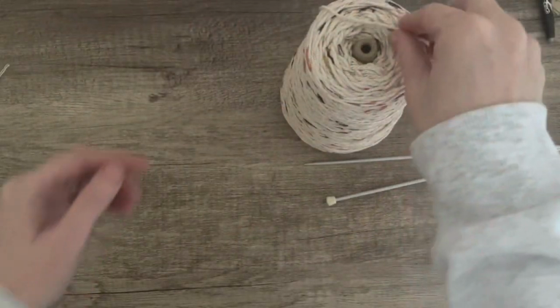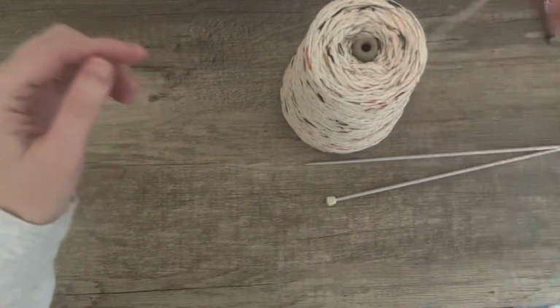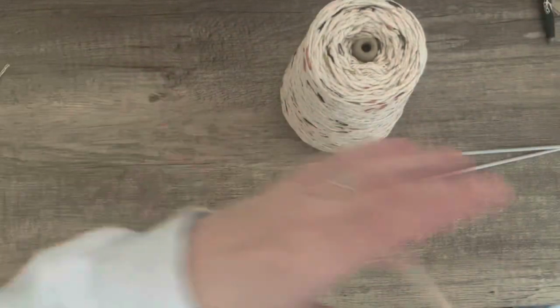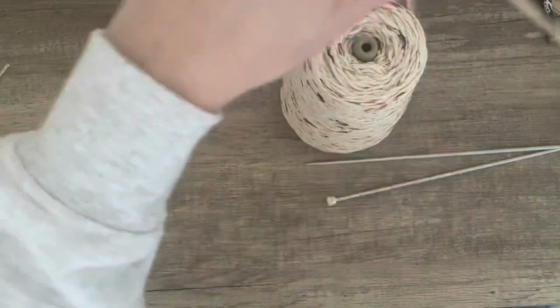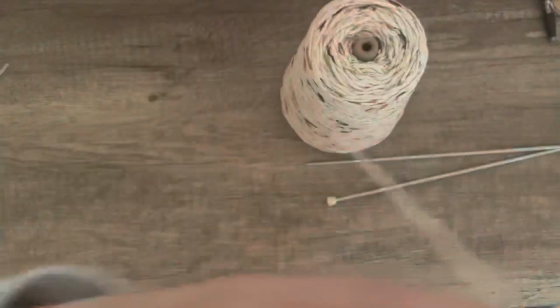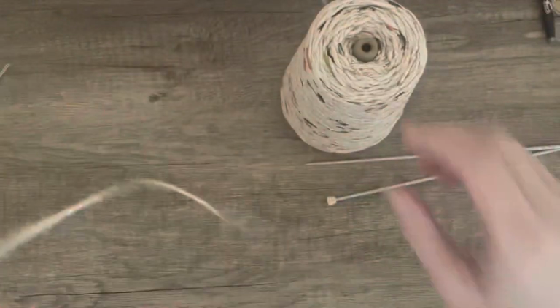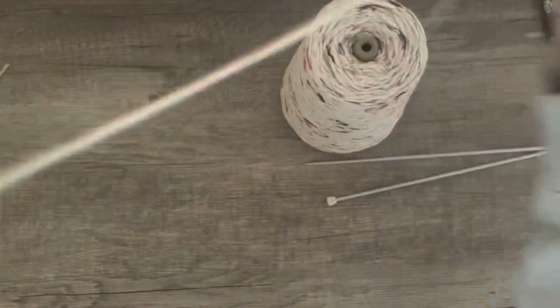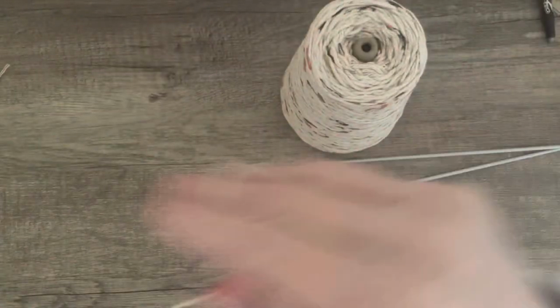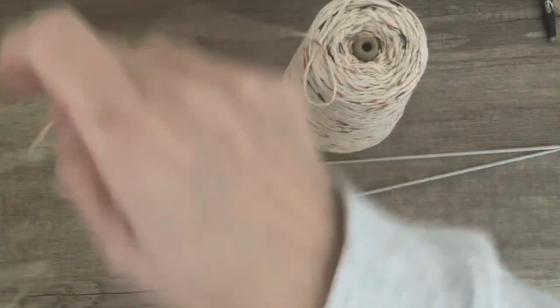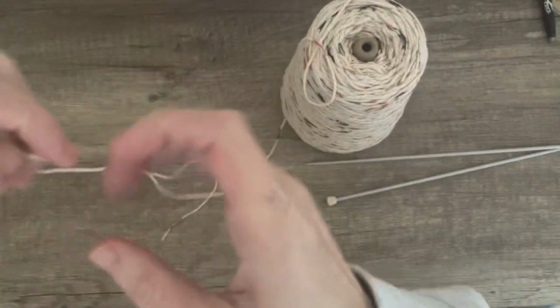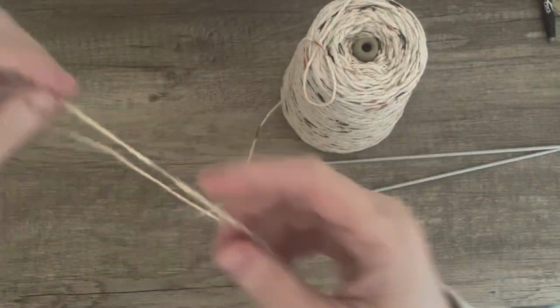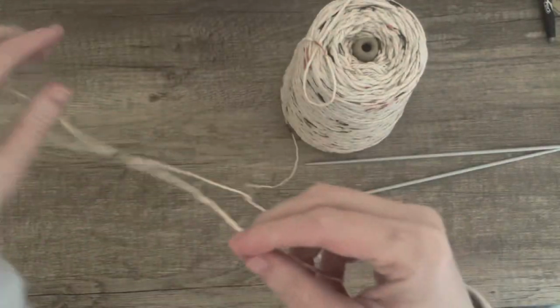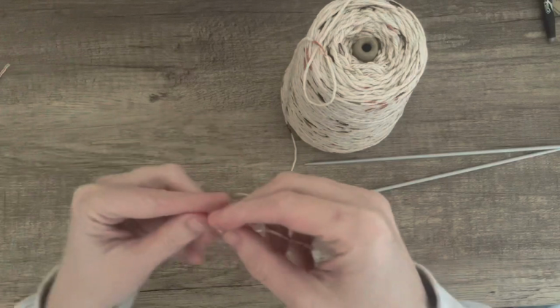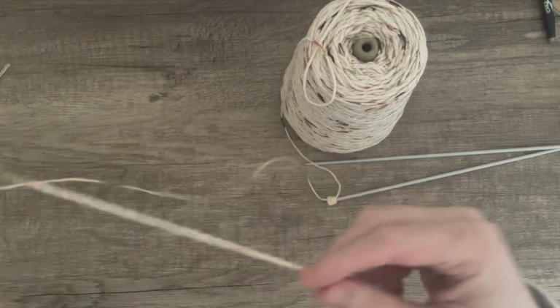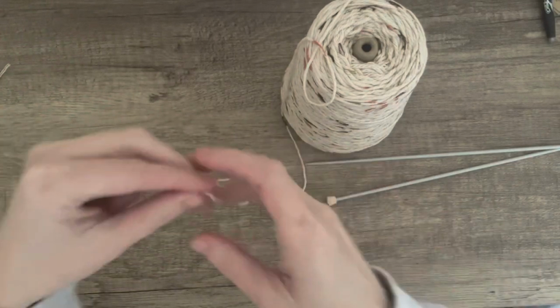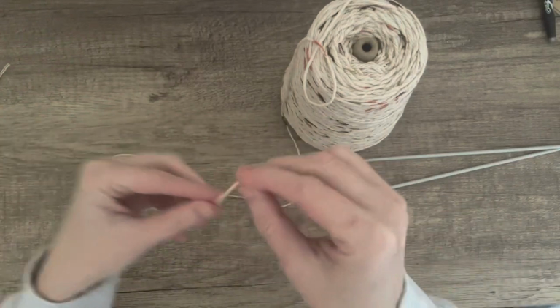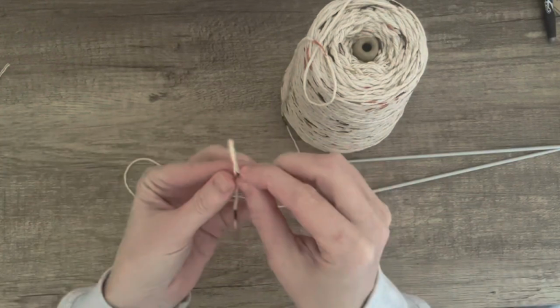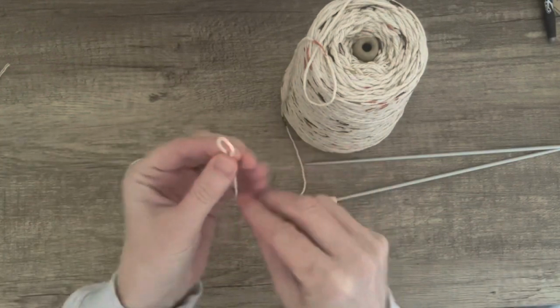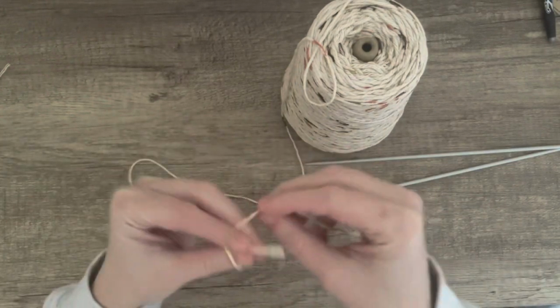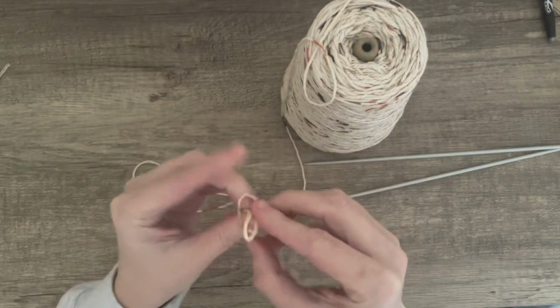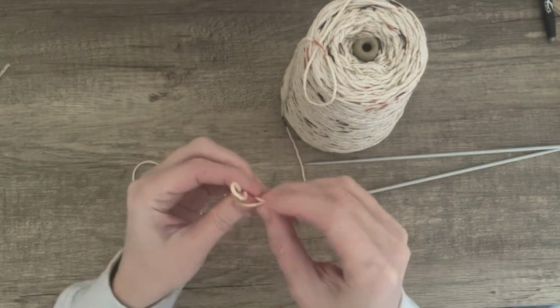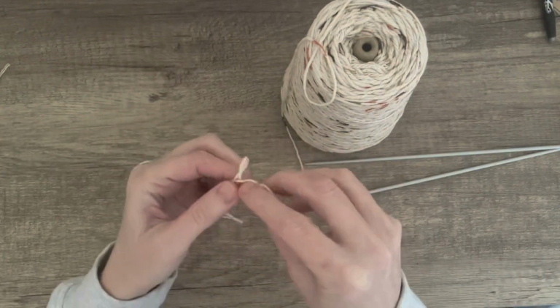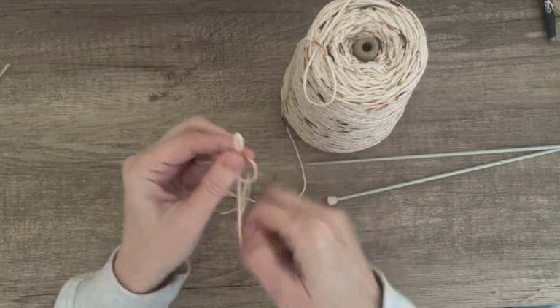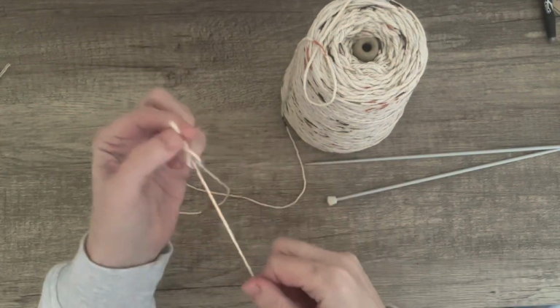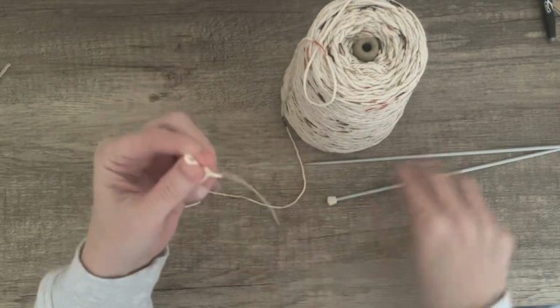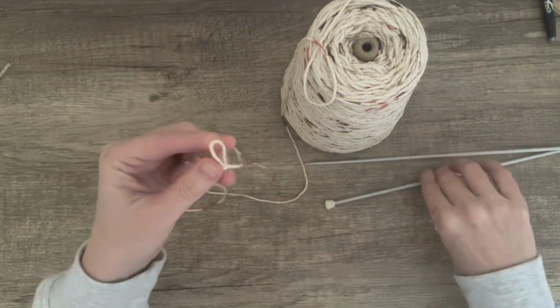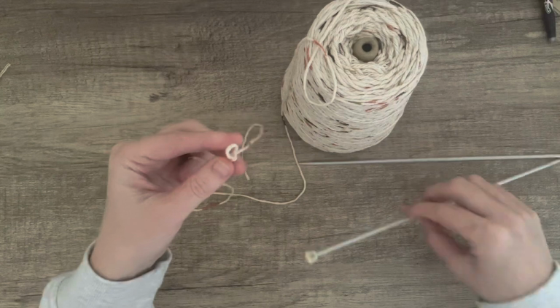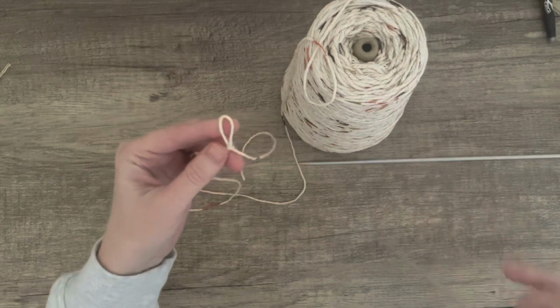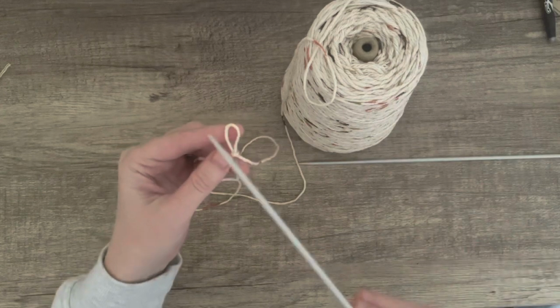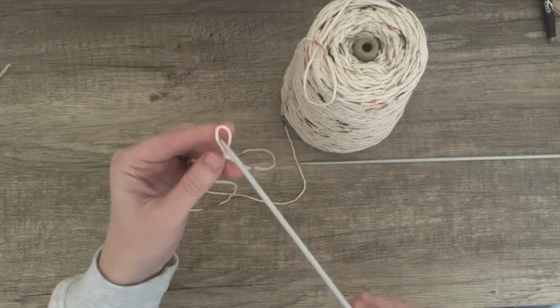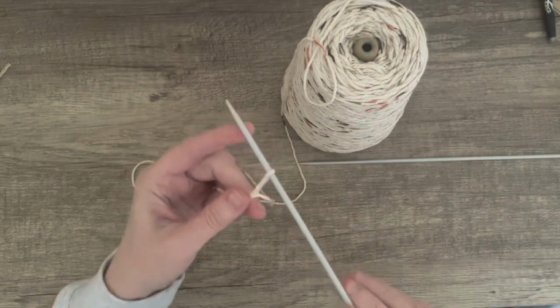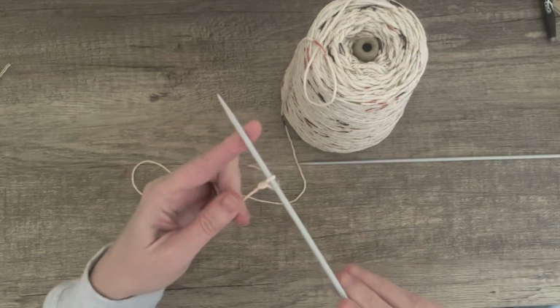Hi everyone, it's Vicki. Today I am making some knitted face cloths. You can also use them for dishes and cleaning, but these are going to be face cloths.